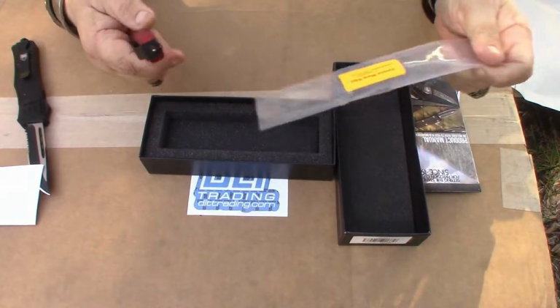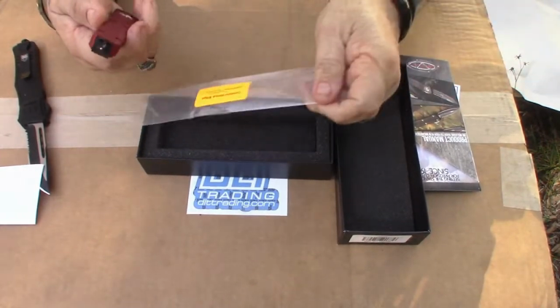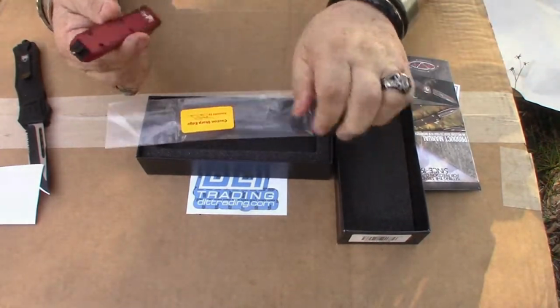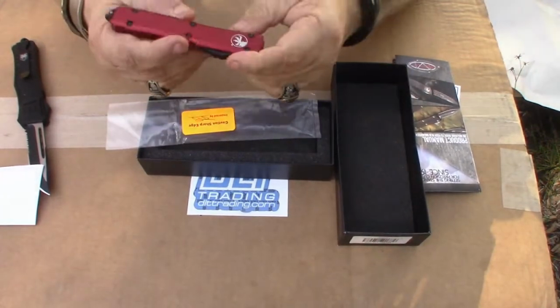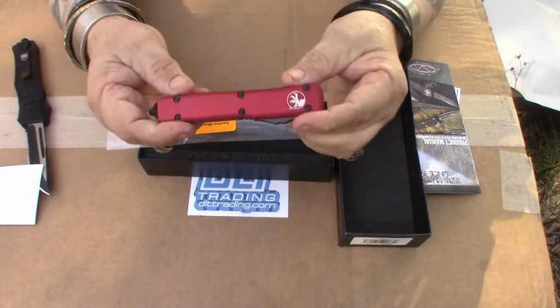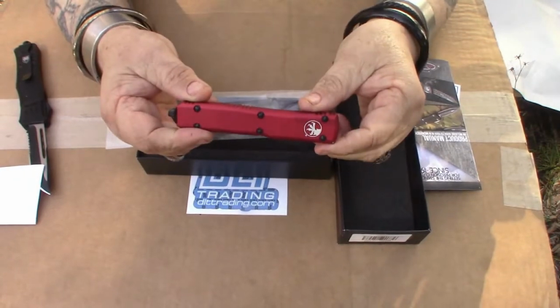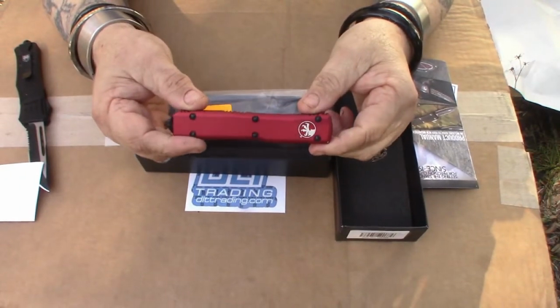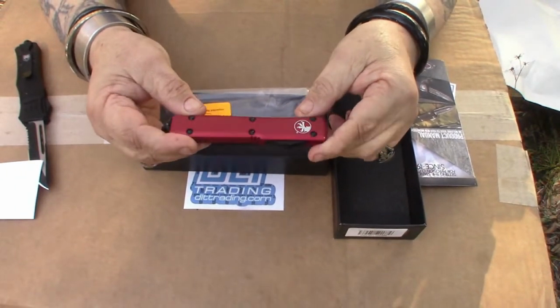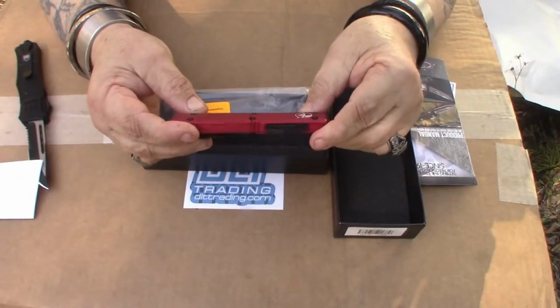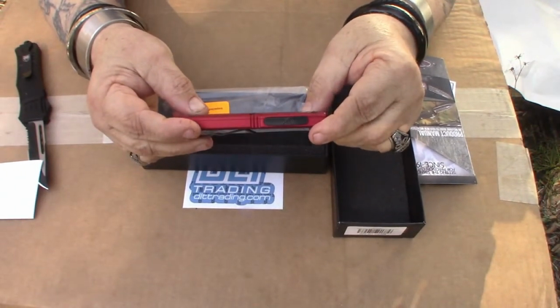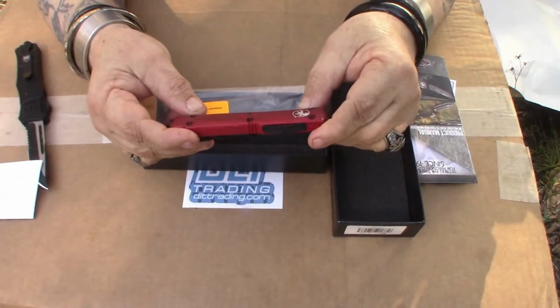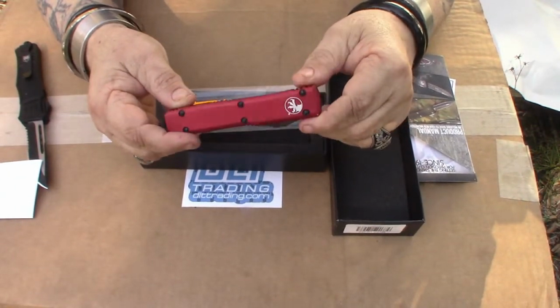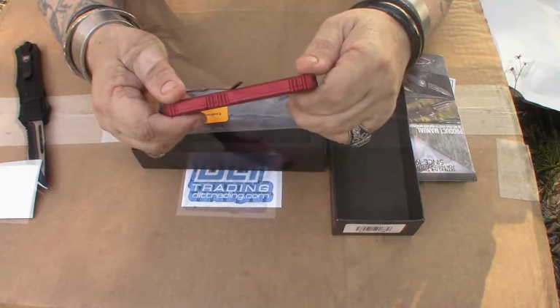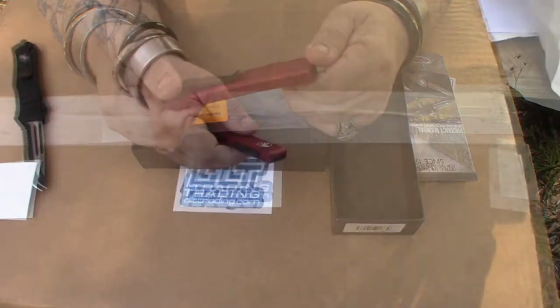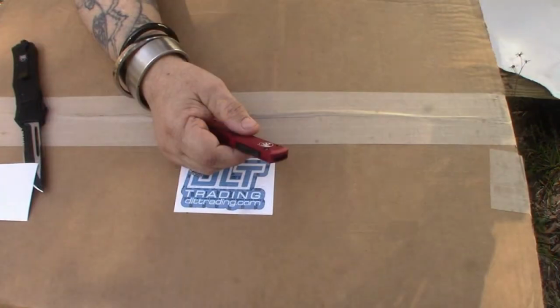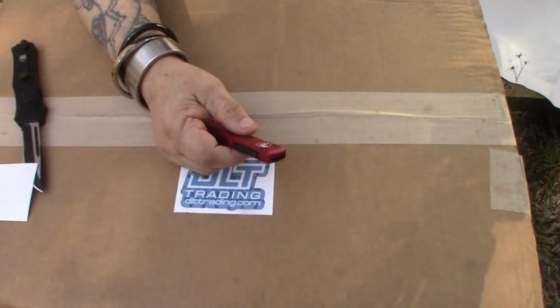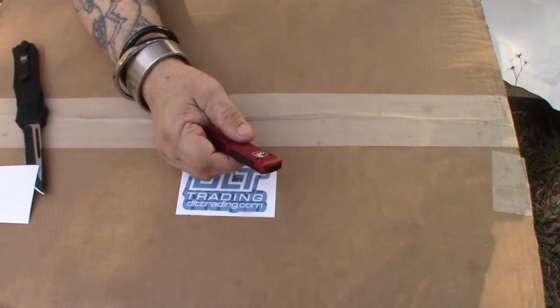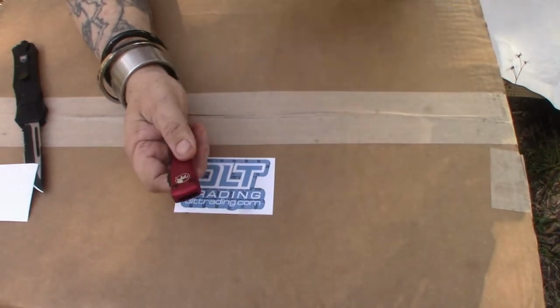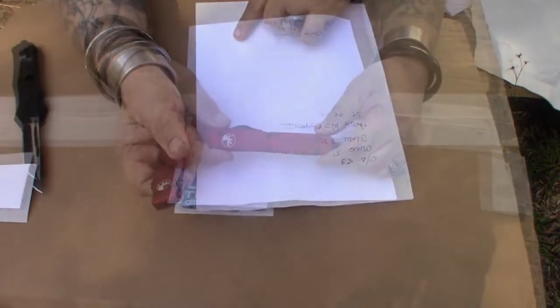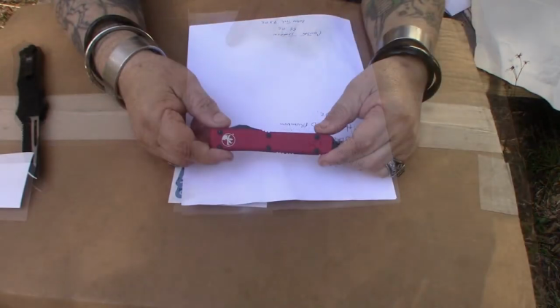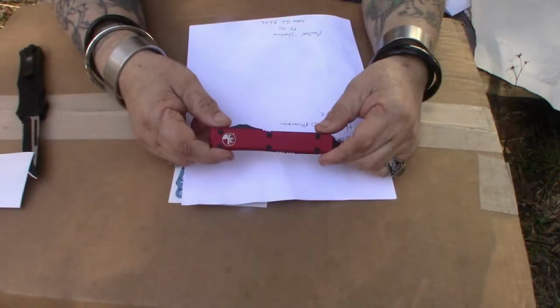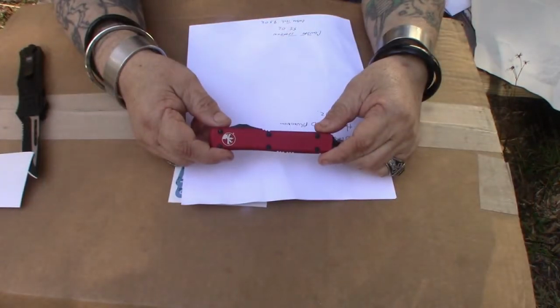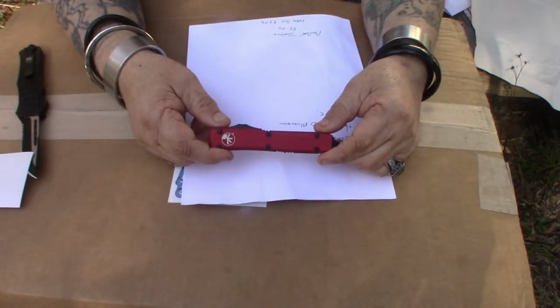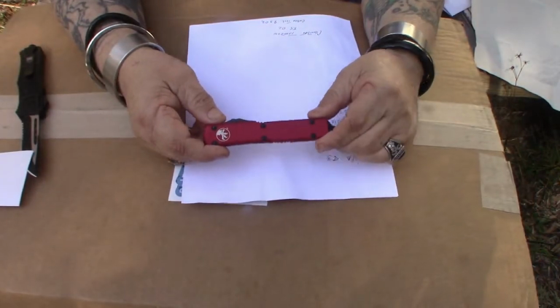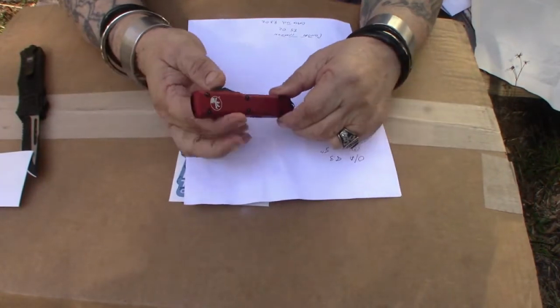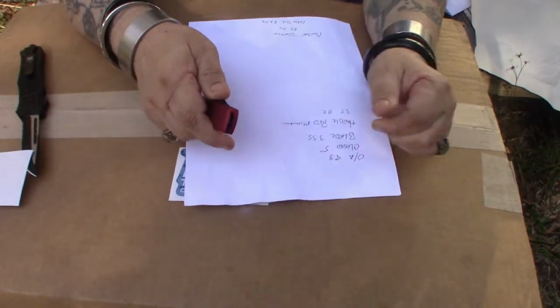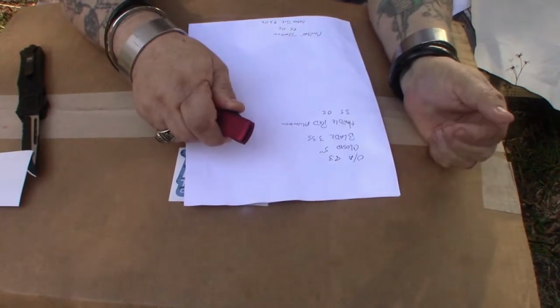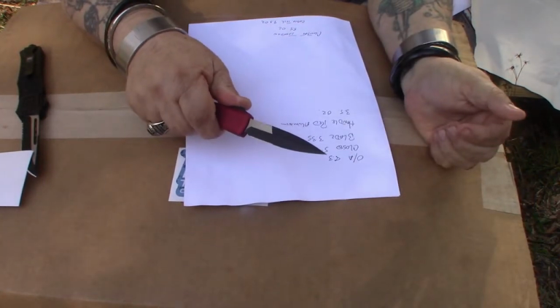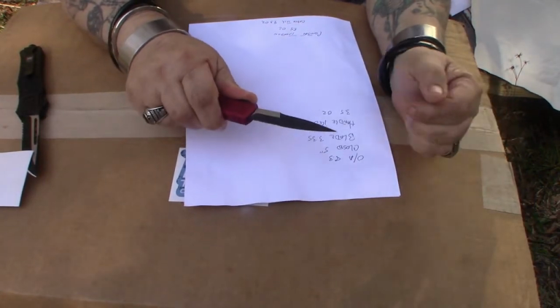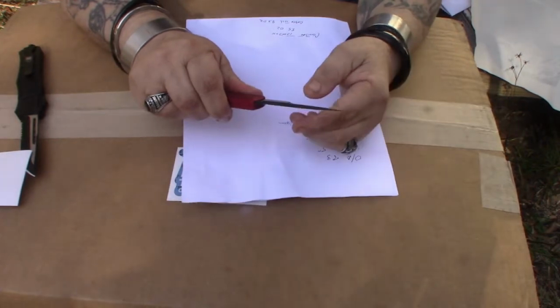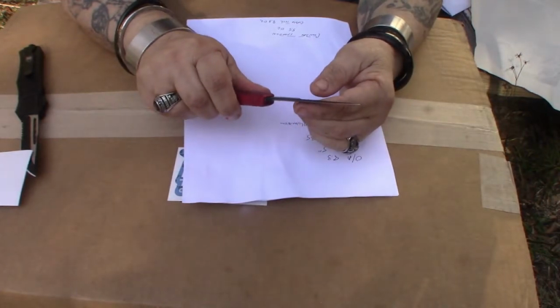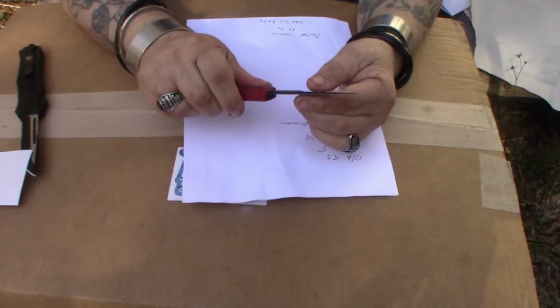That's not as bright as red — that's almost like a blood red. What we're looking at: closed is five inches, the blade is 3.35 inches.